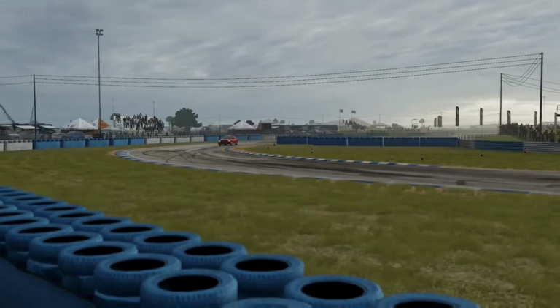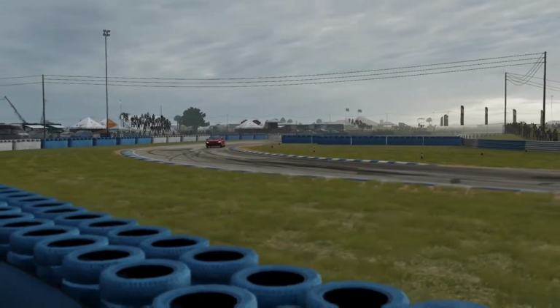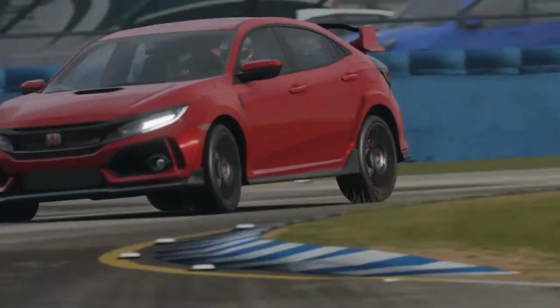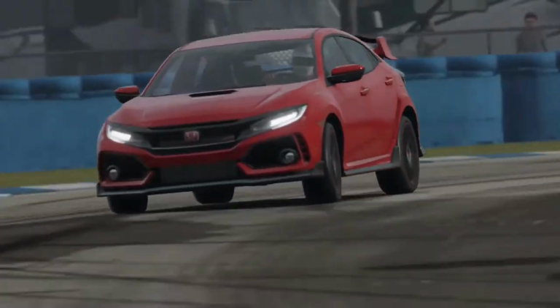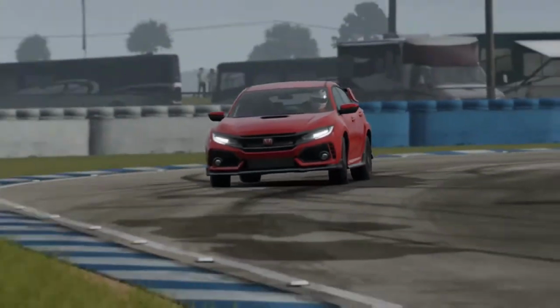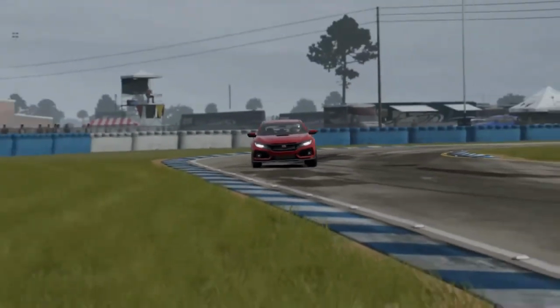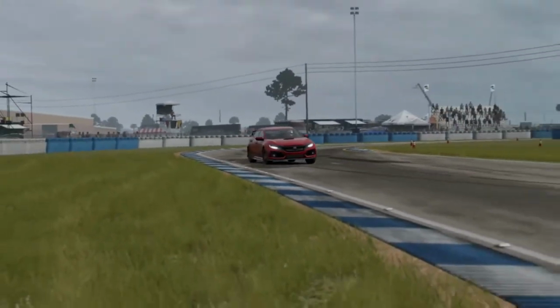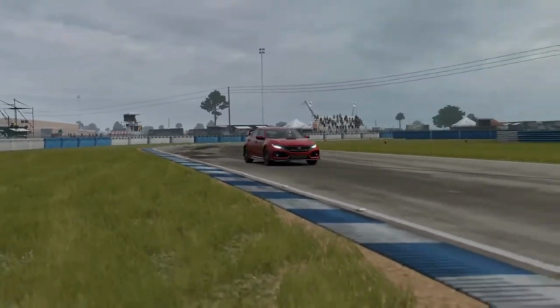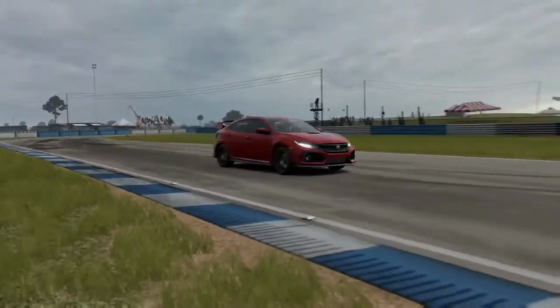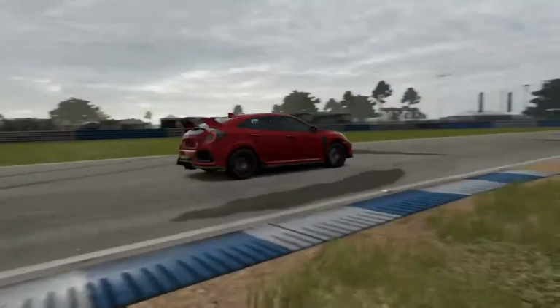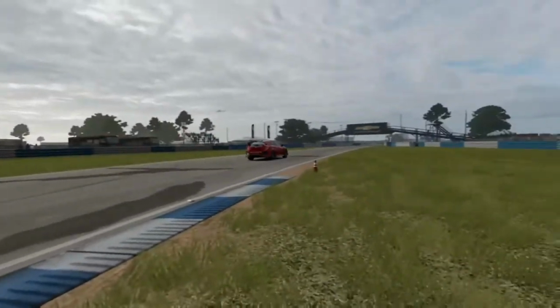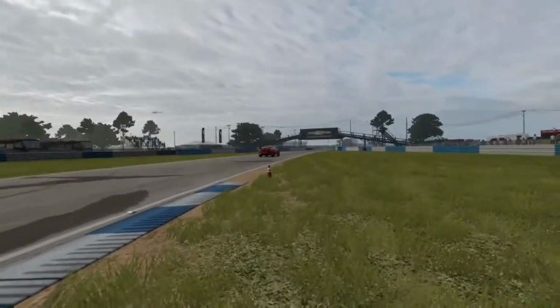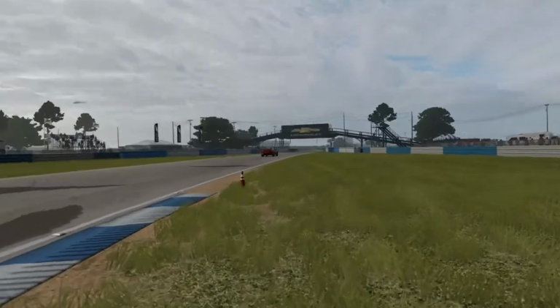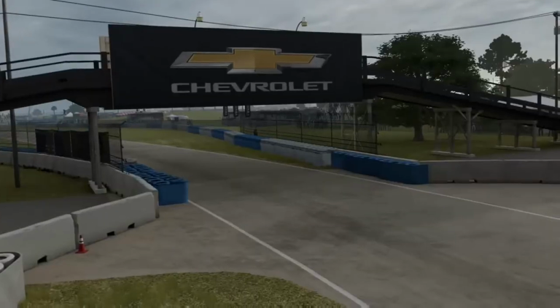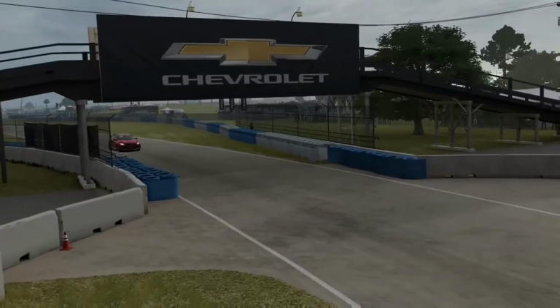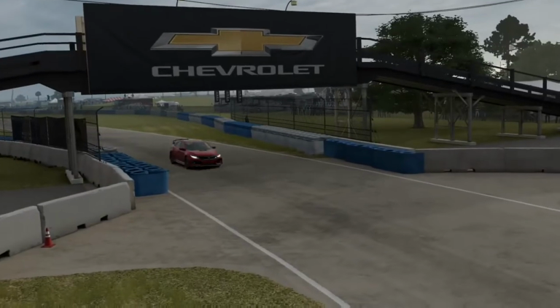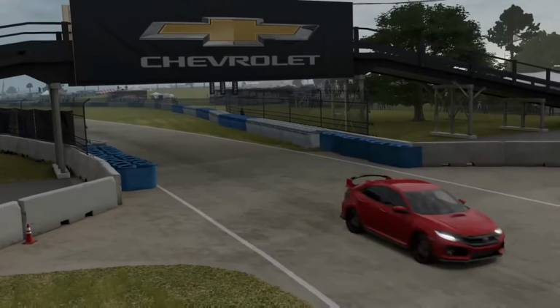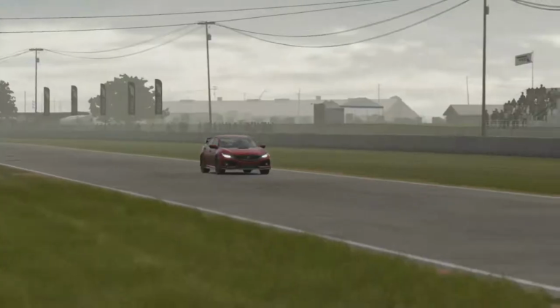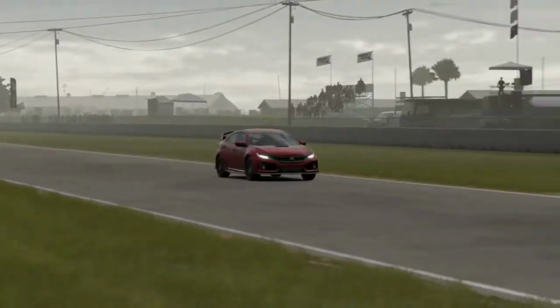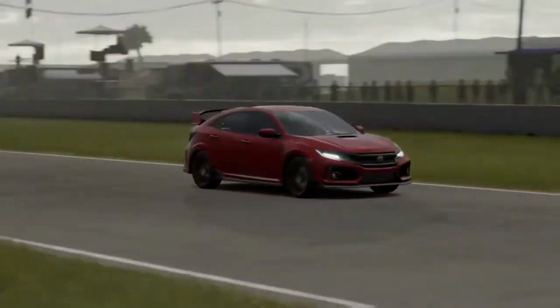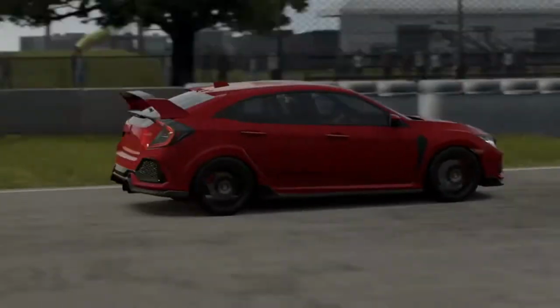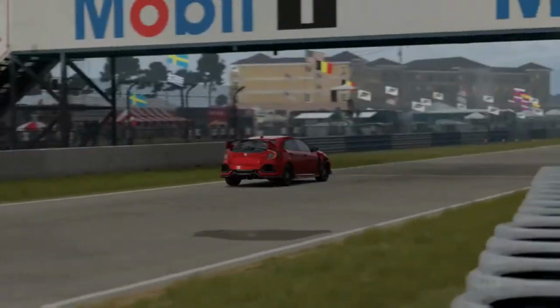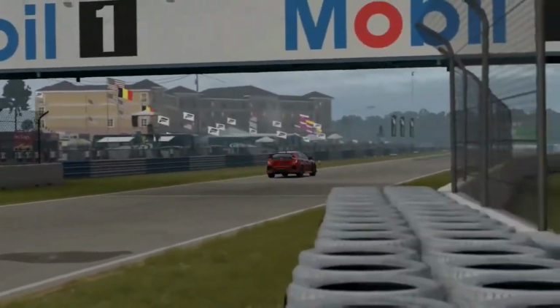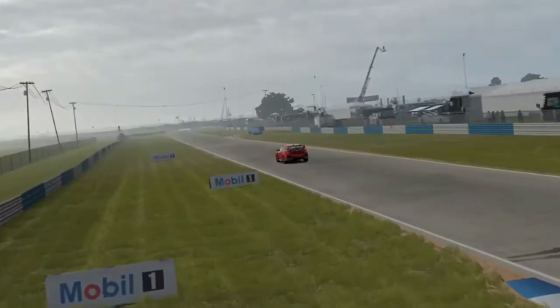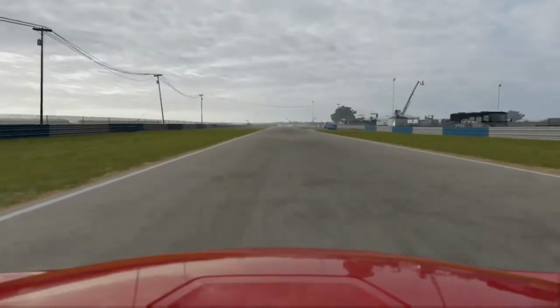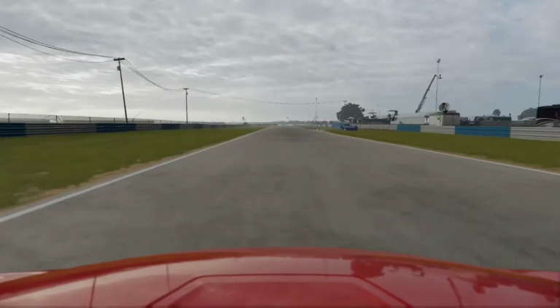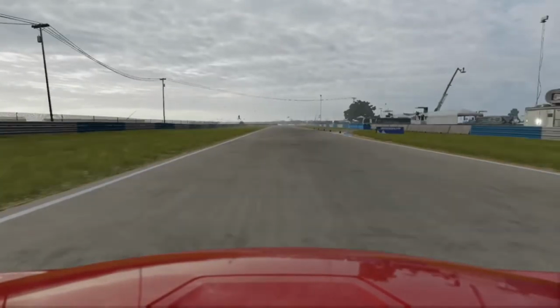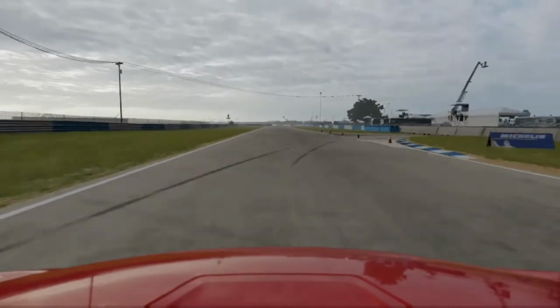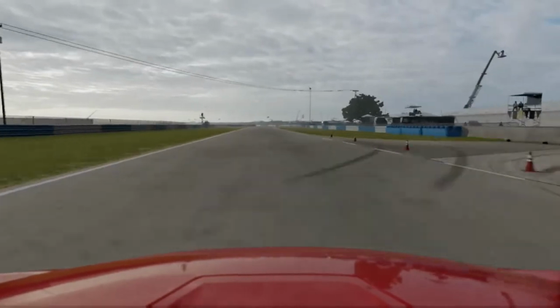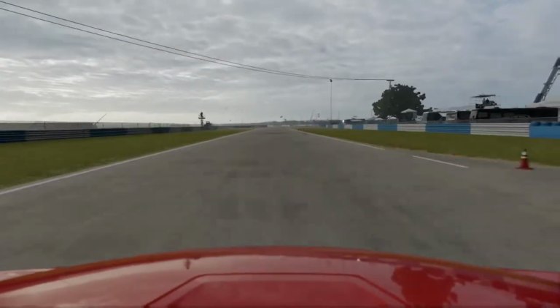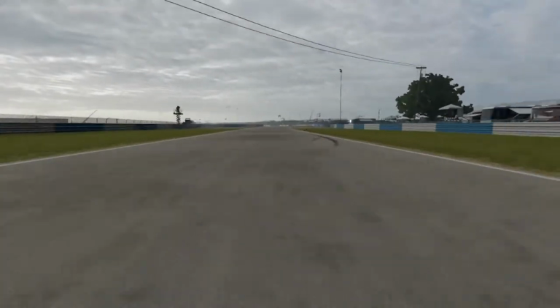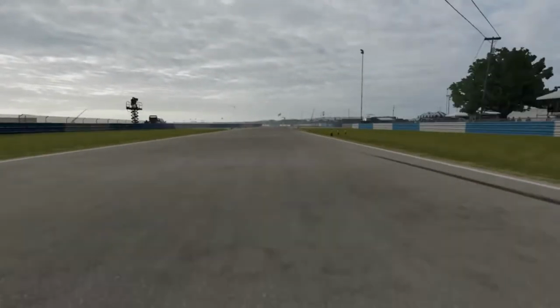As for the handling — it's front-wheel drive with over 300 horsepower, so you'd expect it to understeer. But they've created some sort of miraculous differential that just stops it from understeering. The handling on this thing is simply amazing.